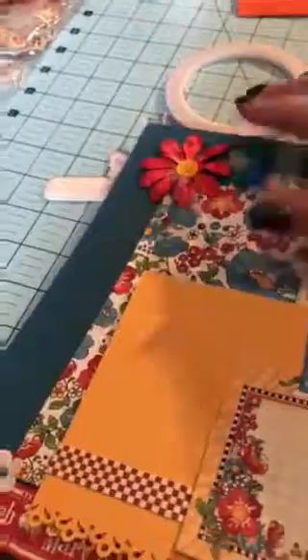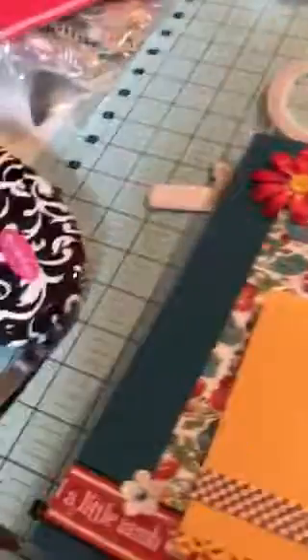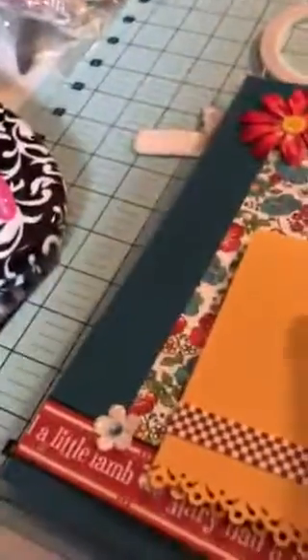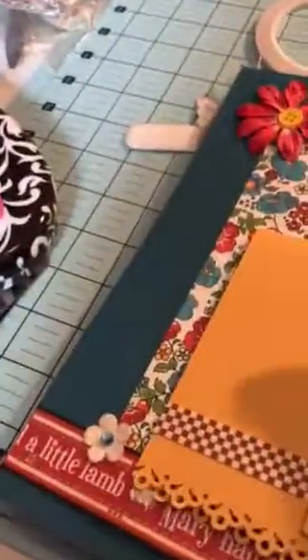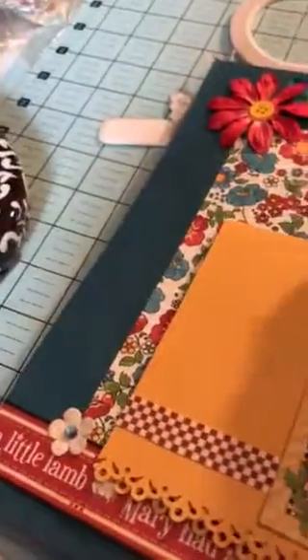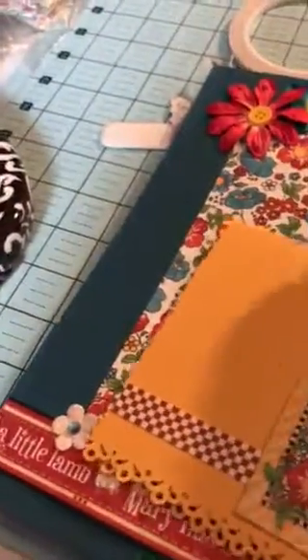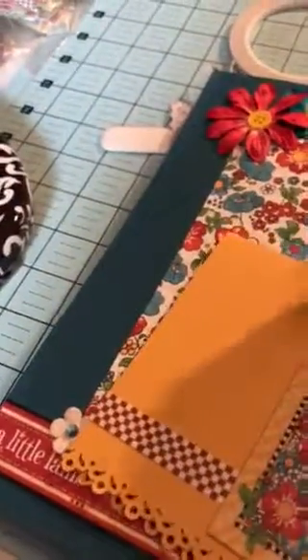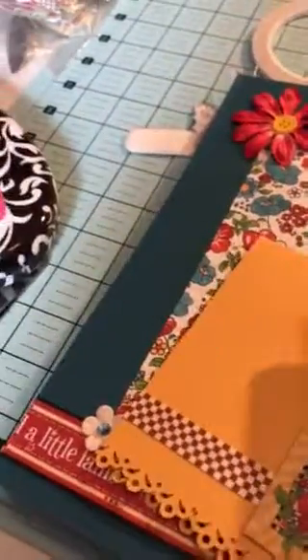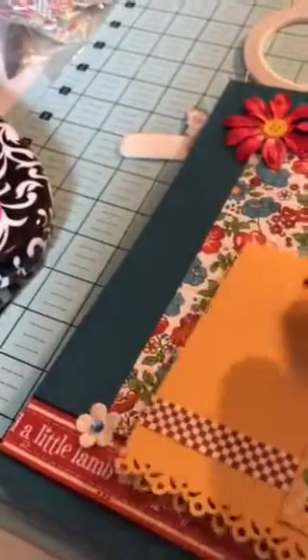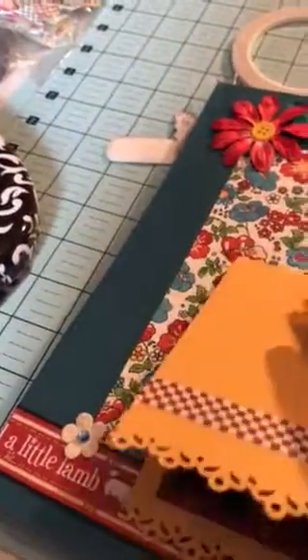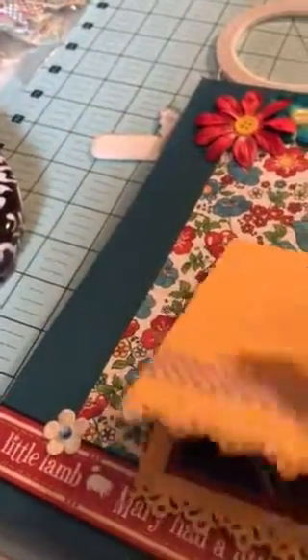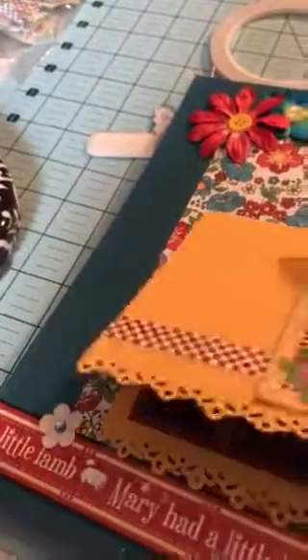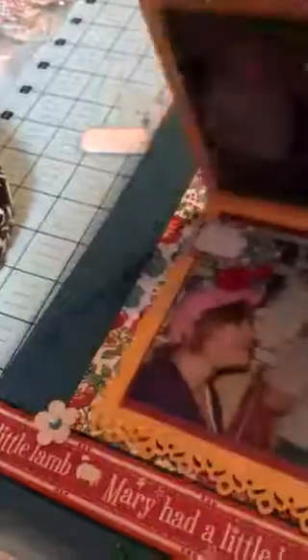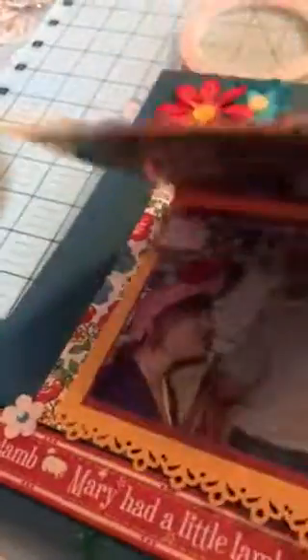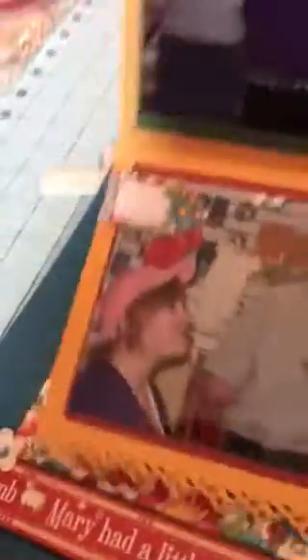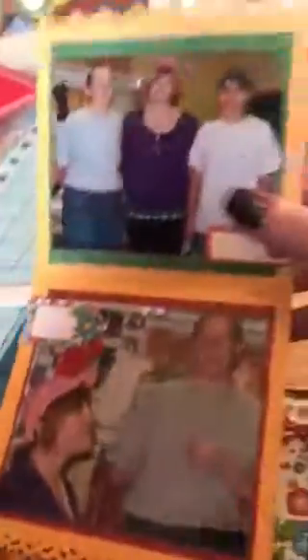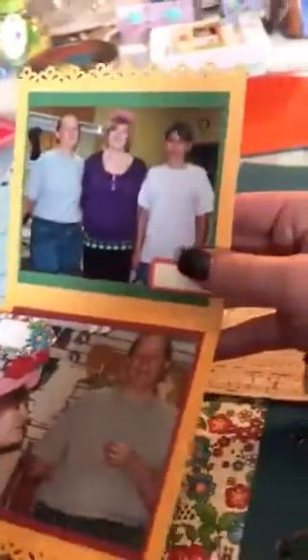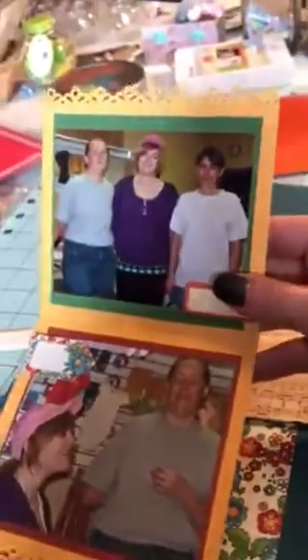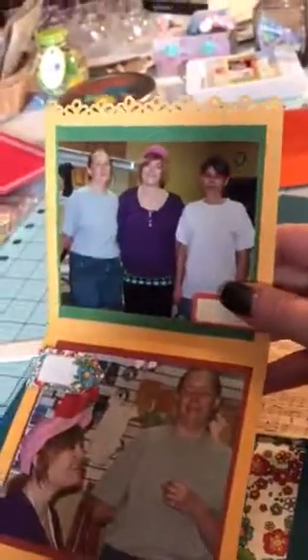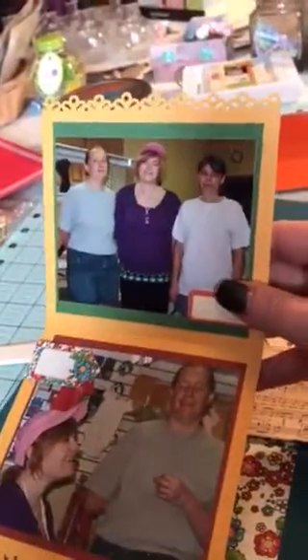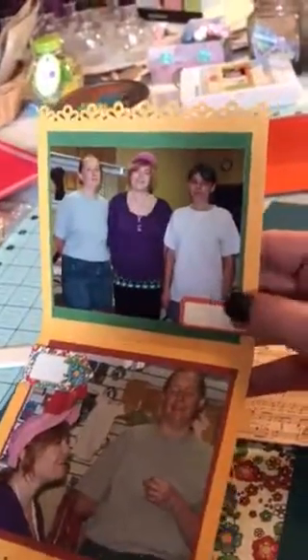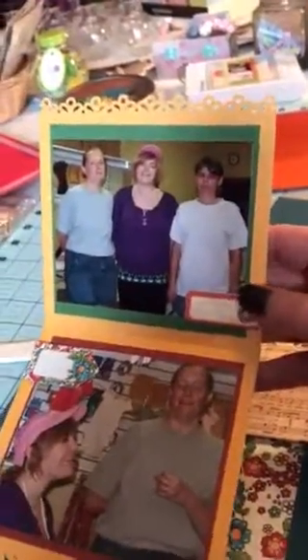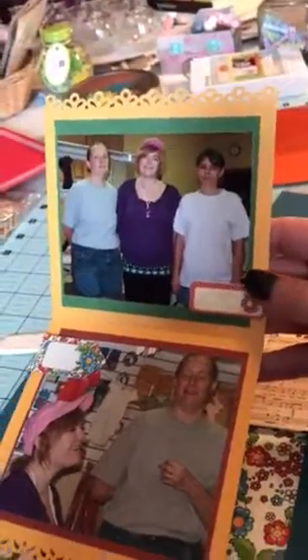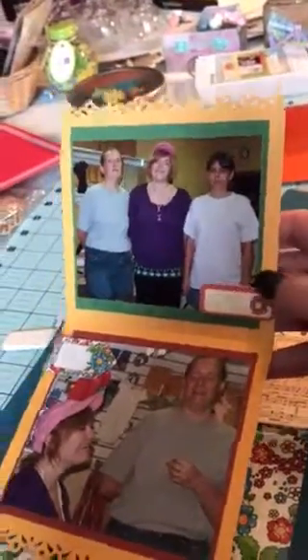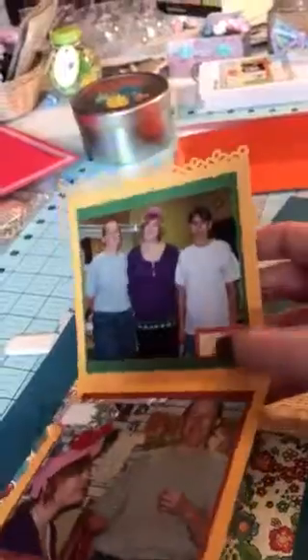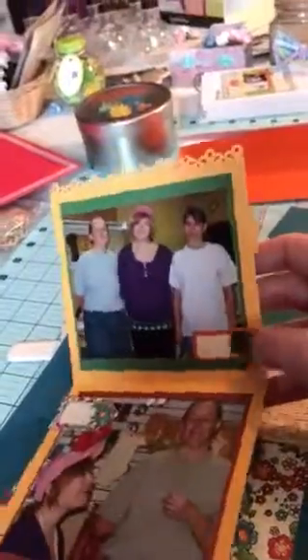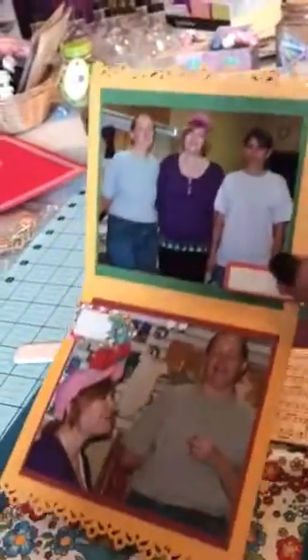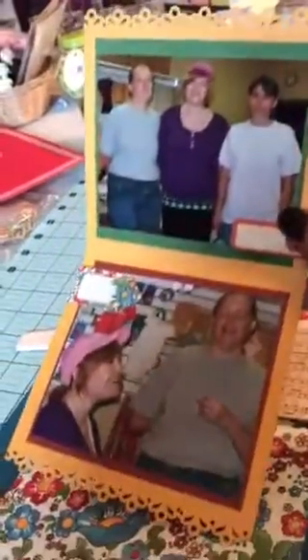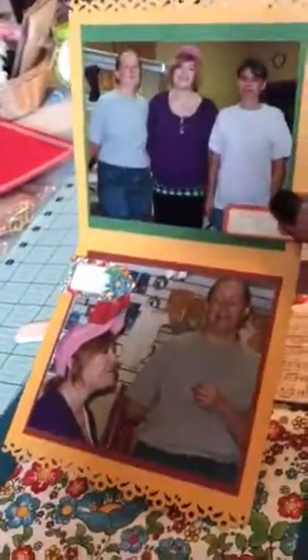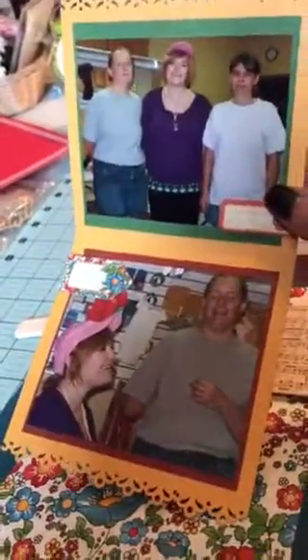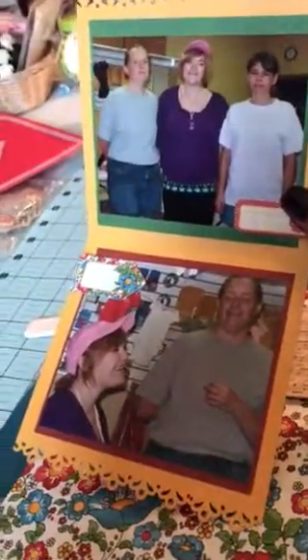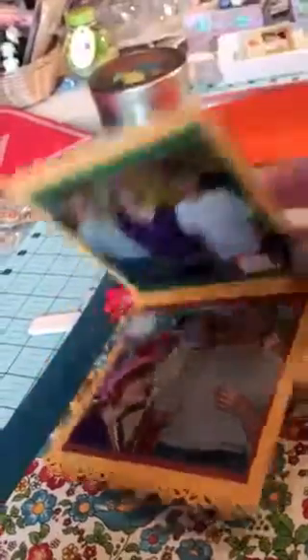Added some flowers with some buttons and a little tag. And then obviously you already saw this — it can pull out. There's pictures of myself, my daughter, and my sister-in-law Jeannie. And a little tag there. And then my daughter and I.